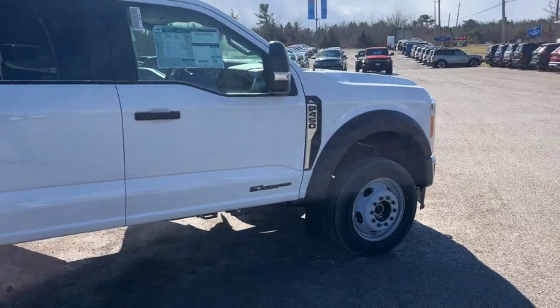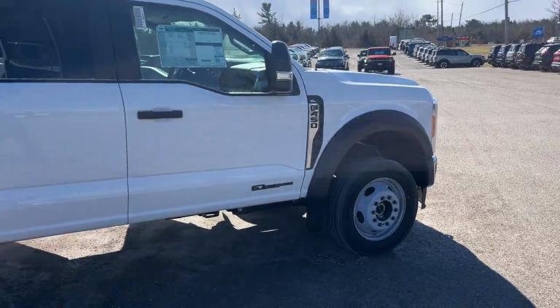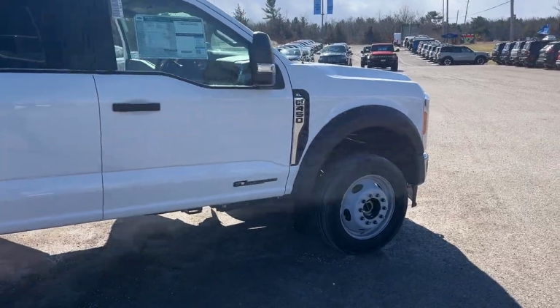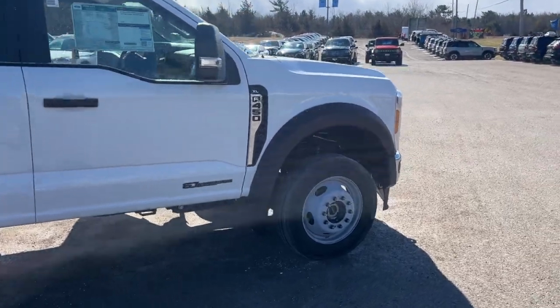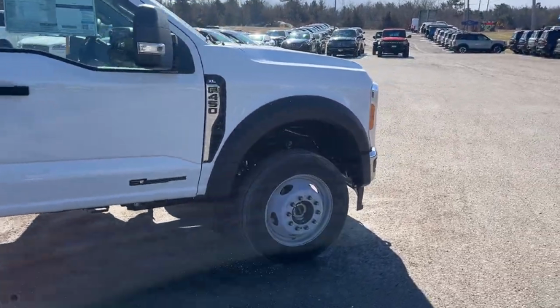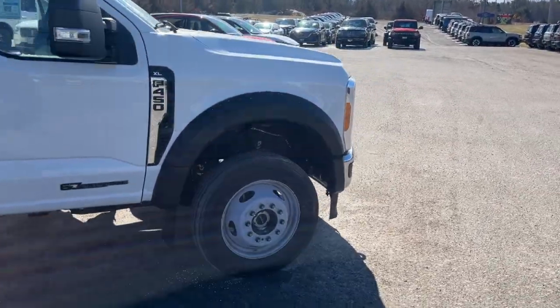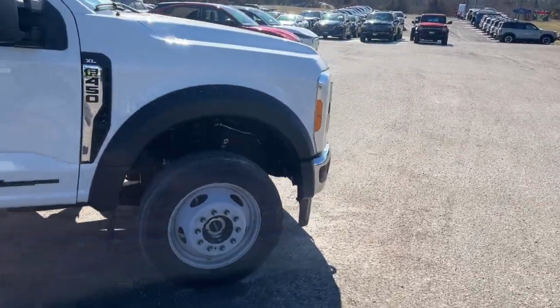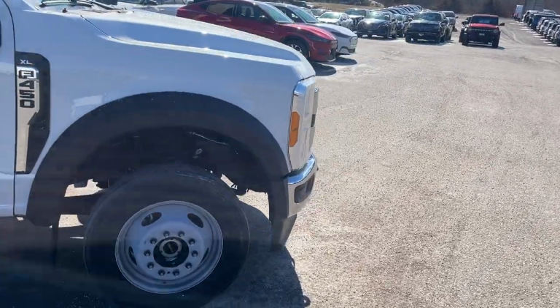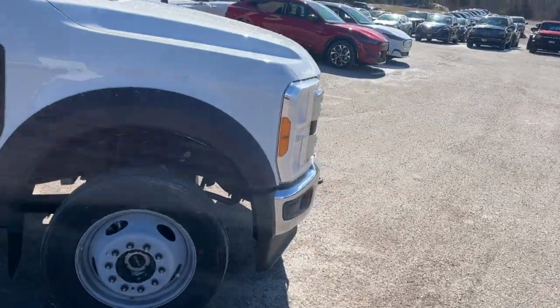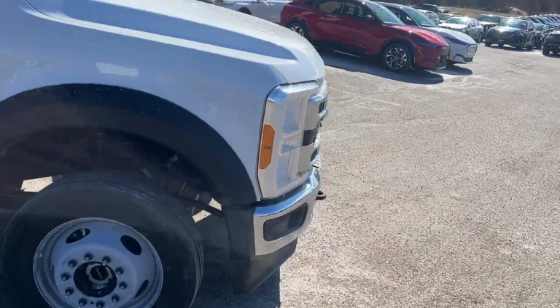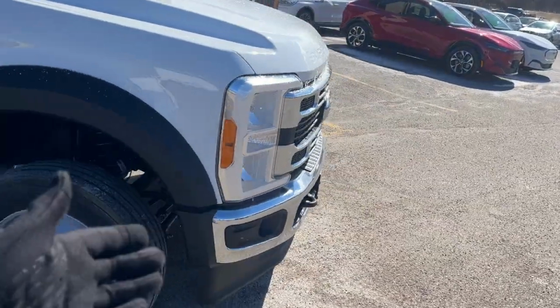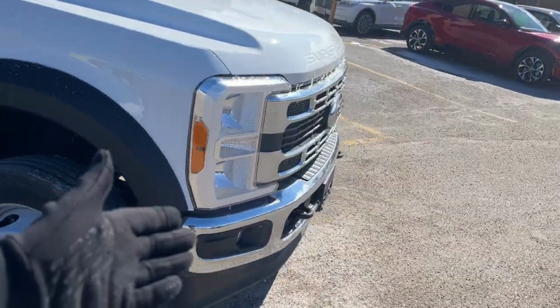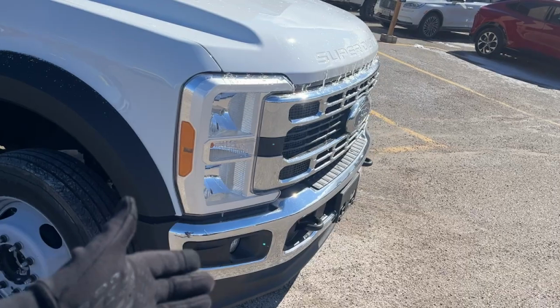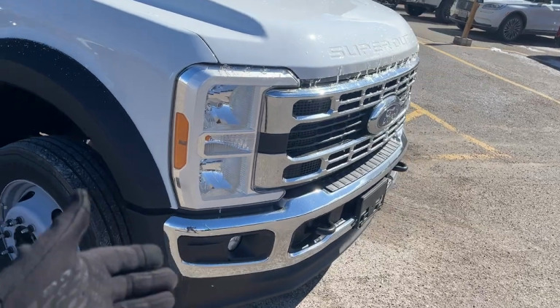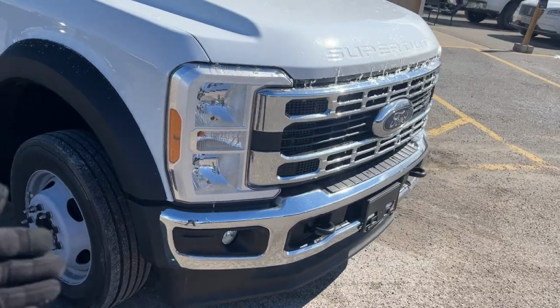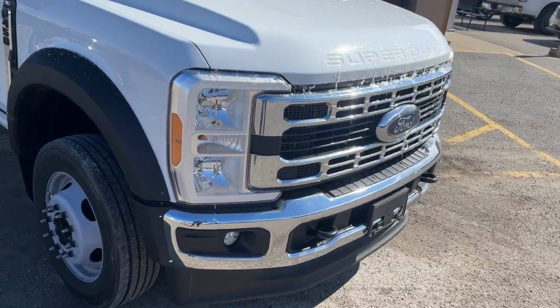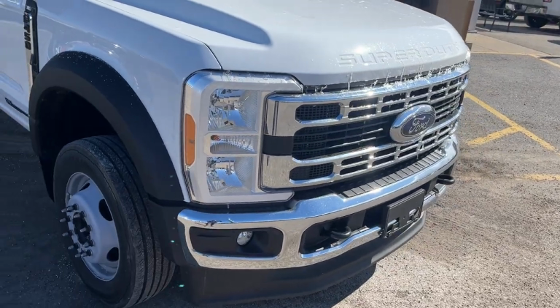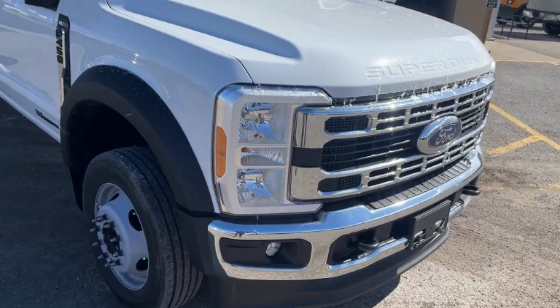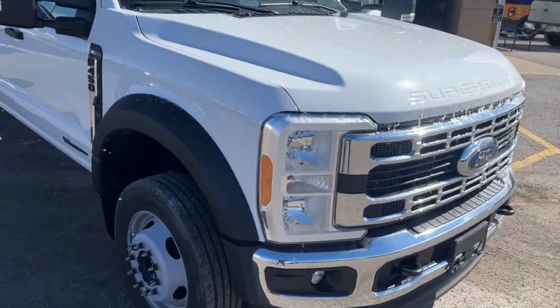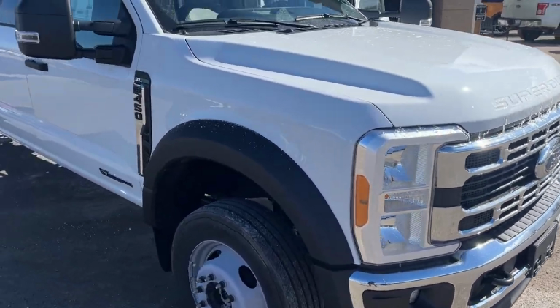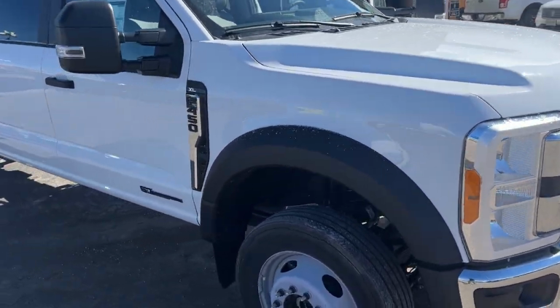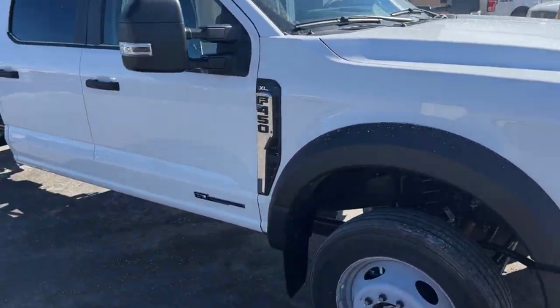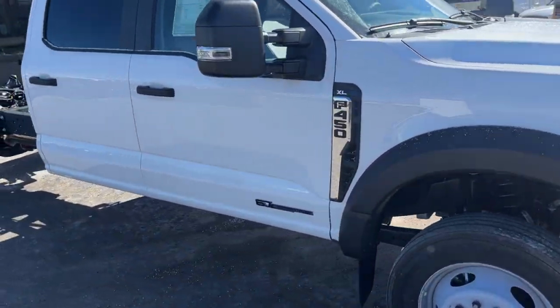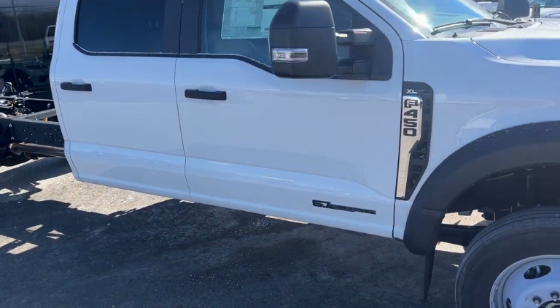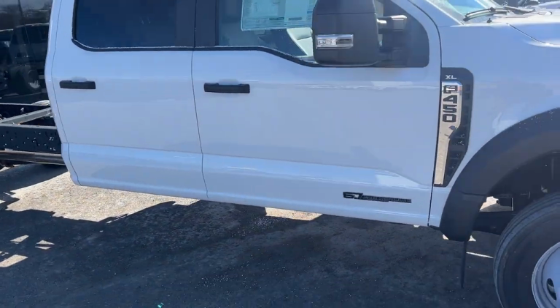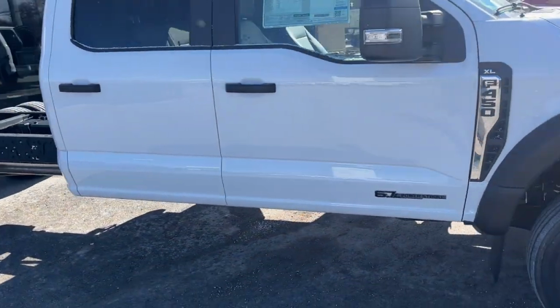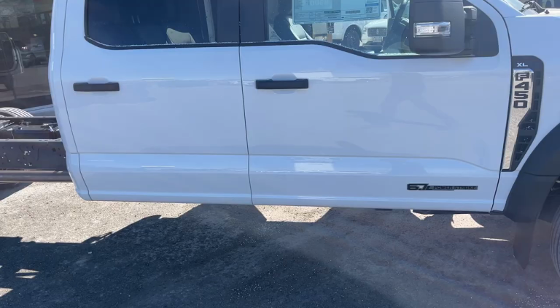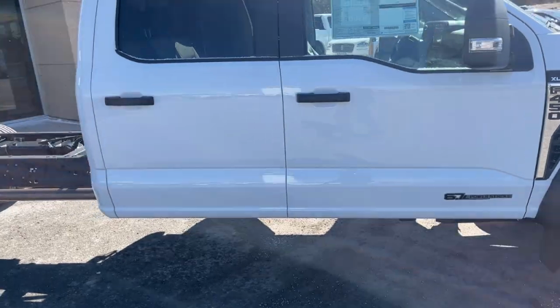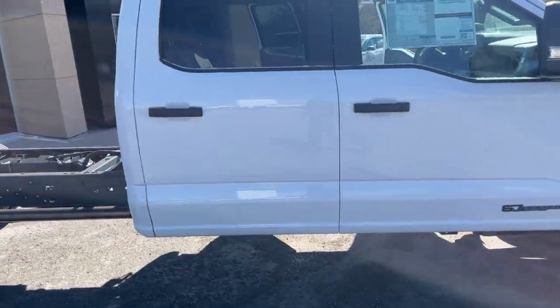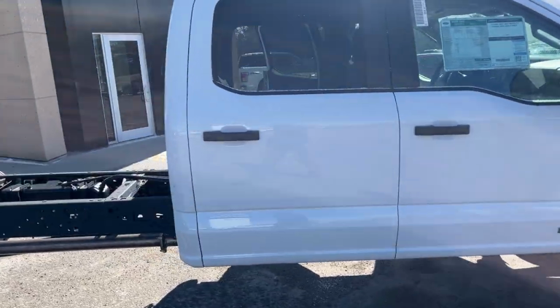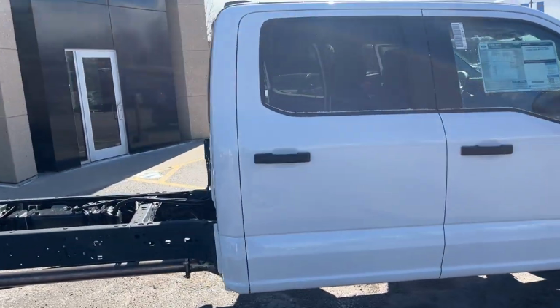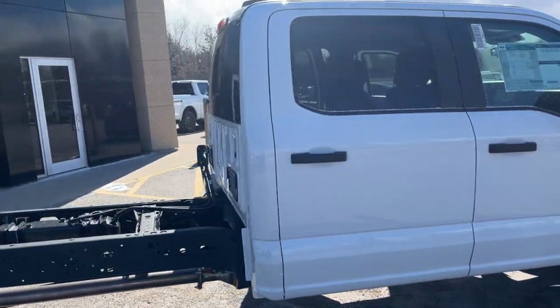You do have the XL chrome package on here. Up front you have your fog lamps, and you also have a remote start, power sliding rear window, and rear window defrost on here, as you'll see in the back.